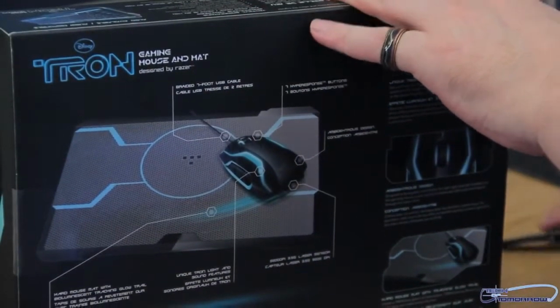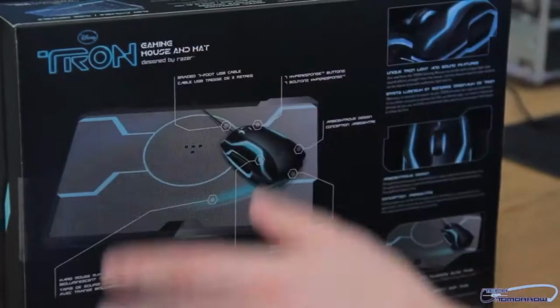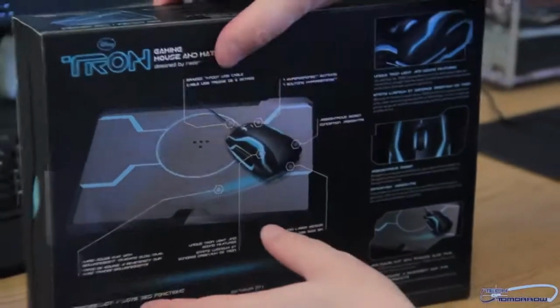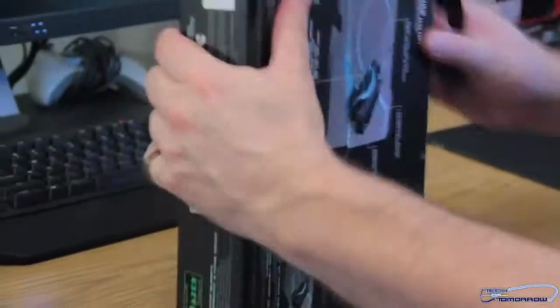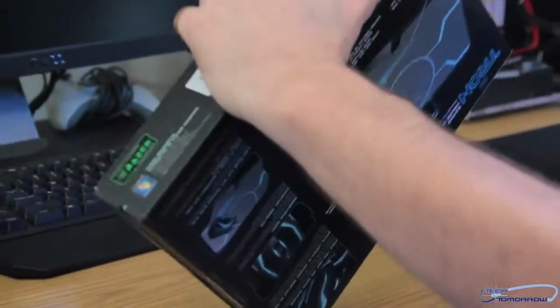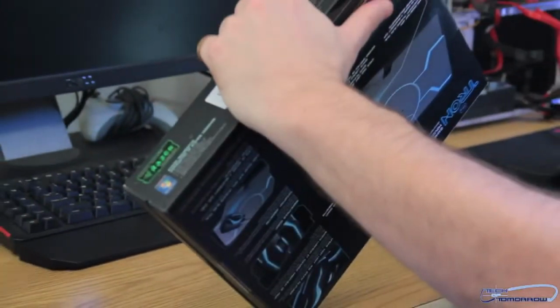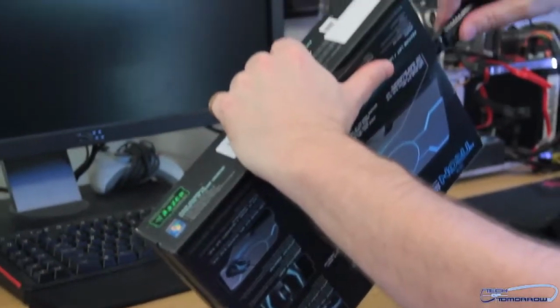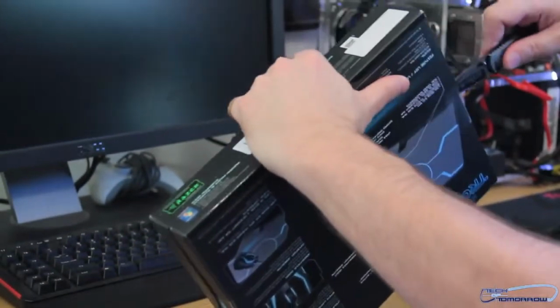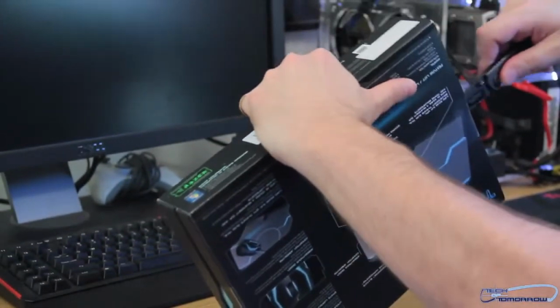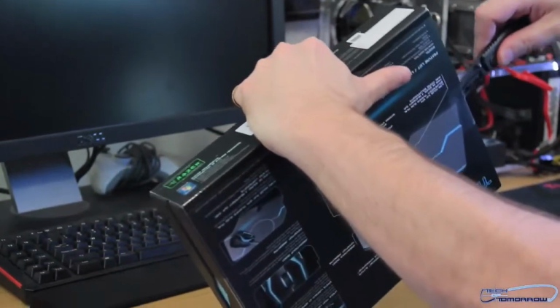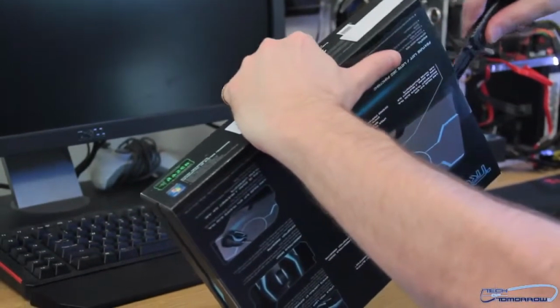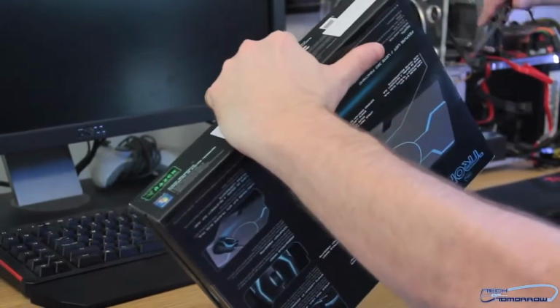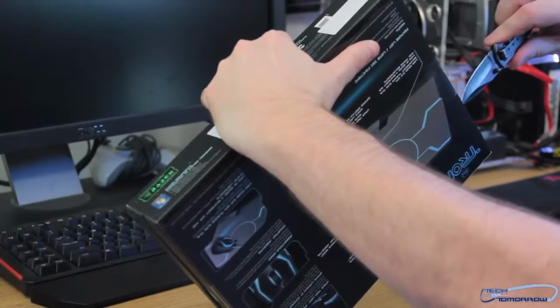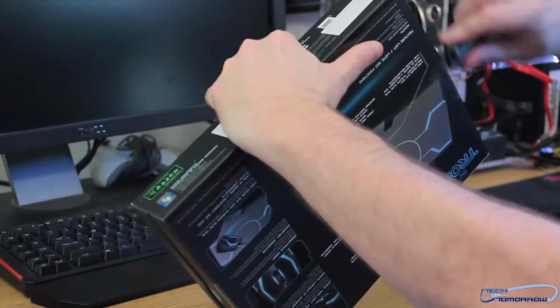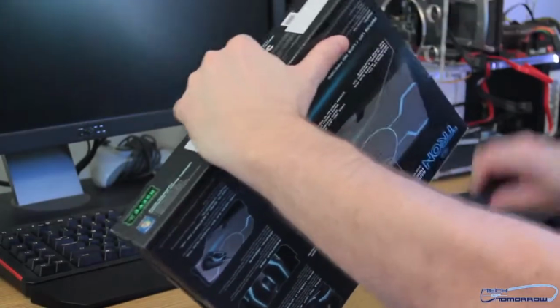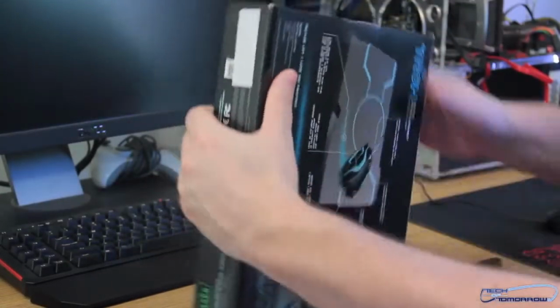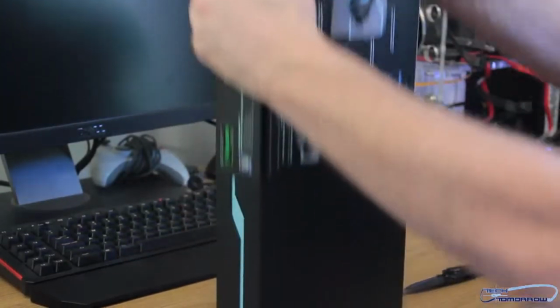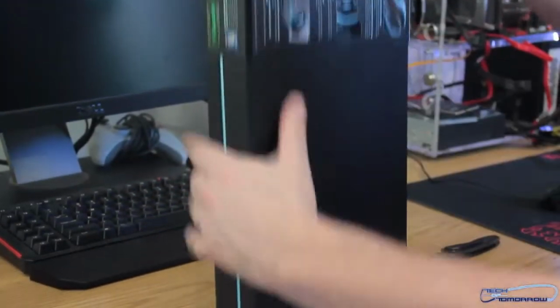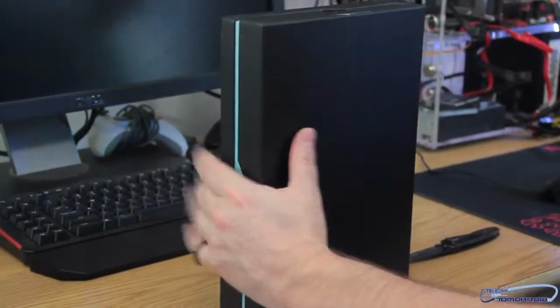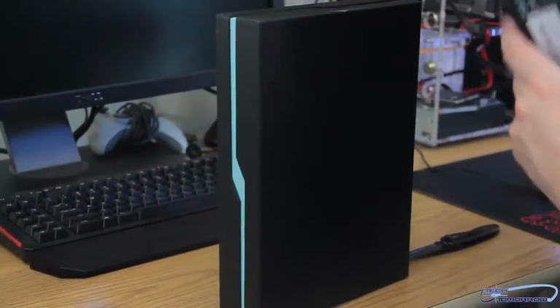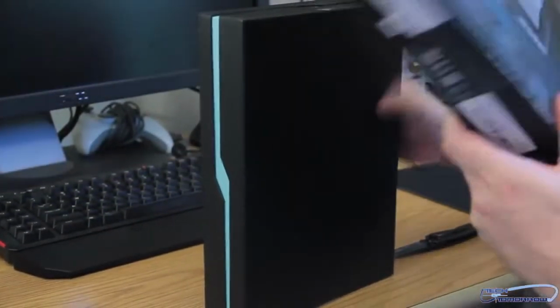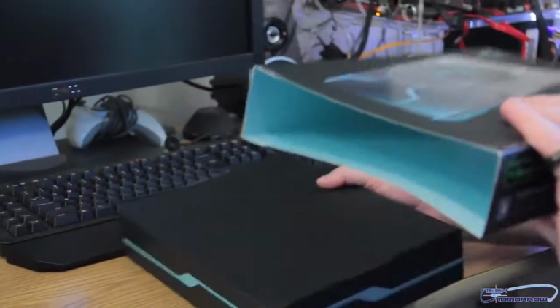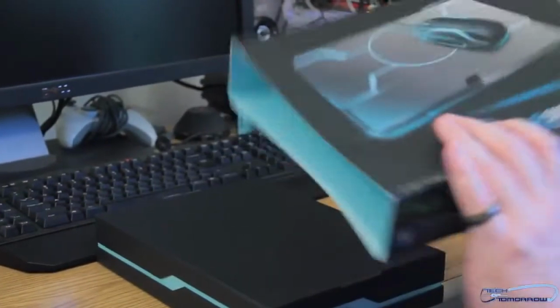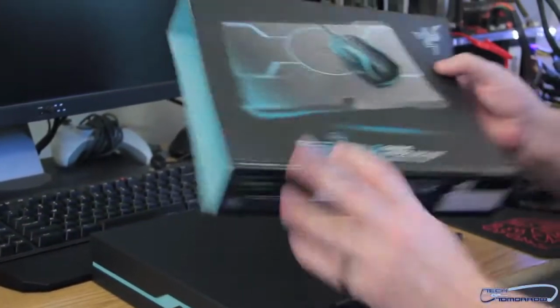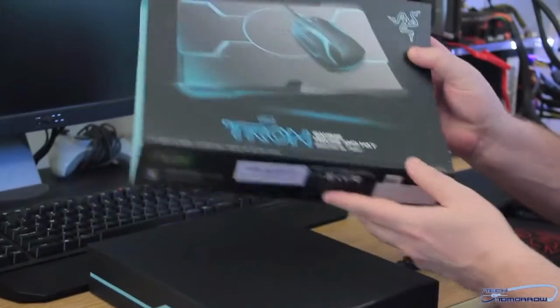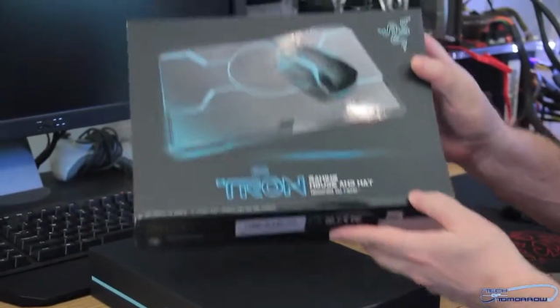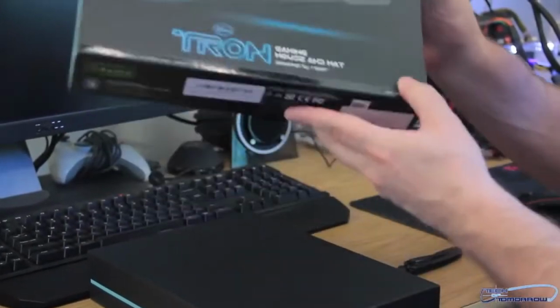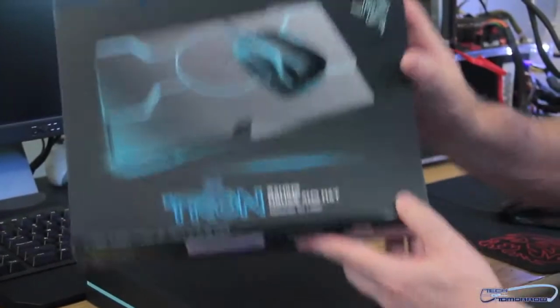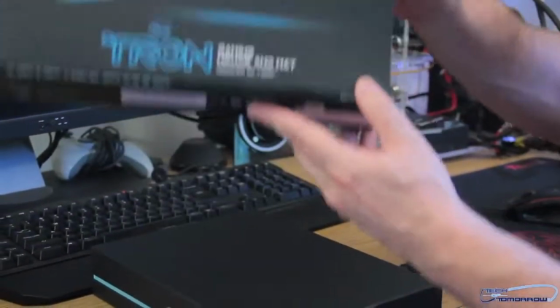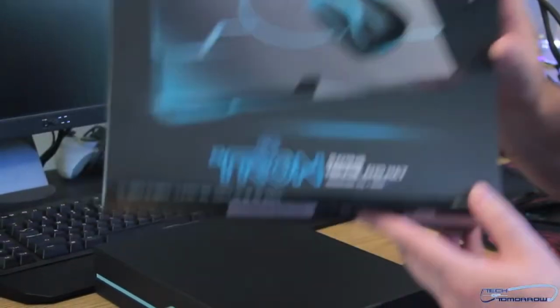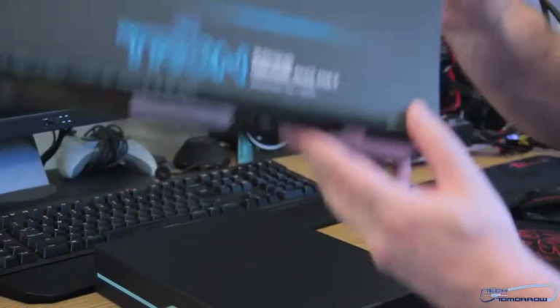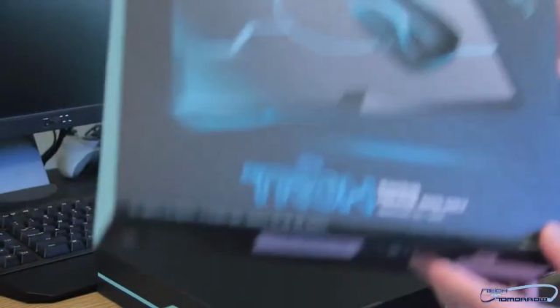We'll take a slice right here, another little slice and dice right here on the other side. So we'll just slip these slides right out of the box. And the little camera man — we will gently sail the box towards the camera man.